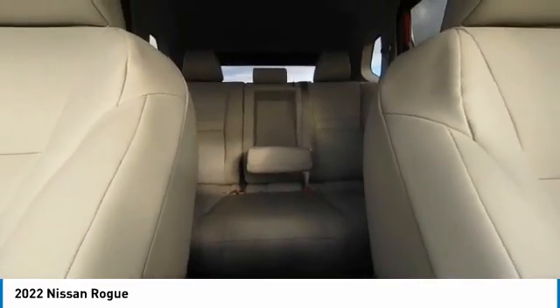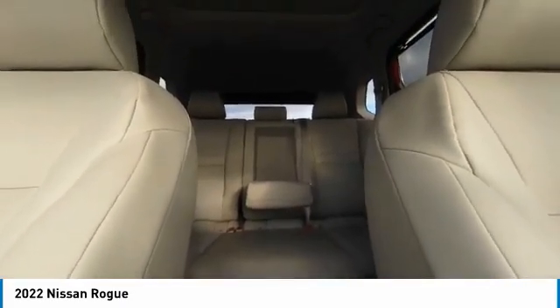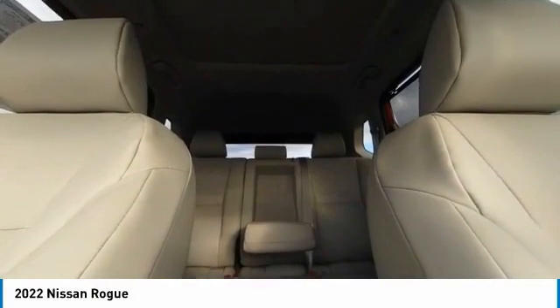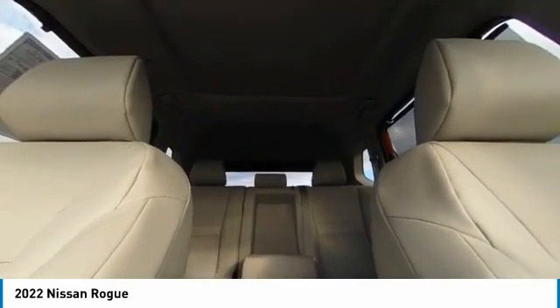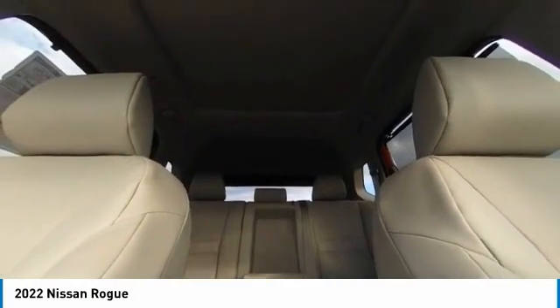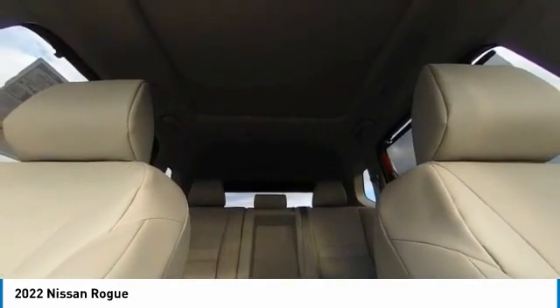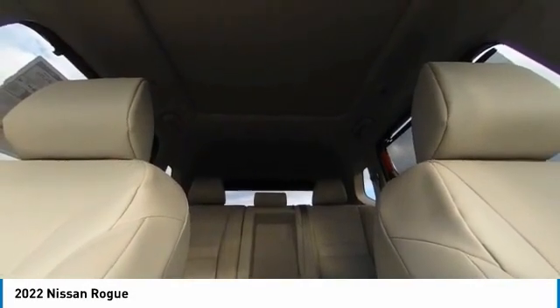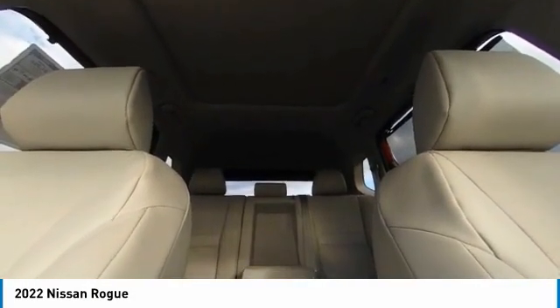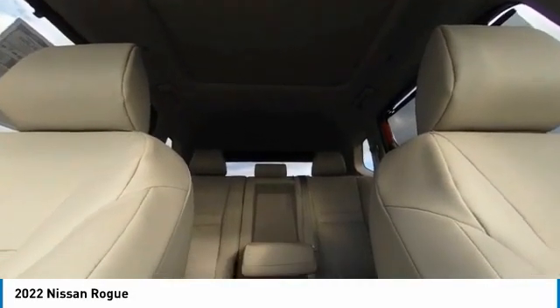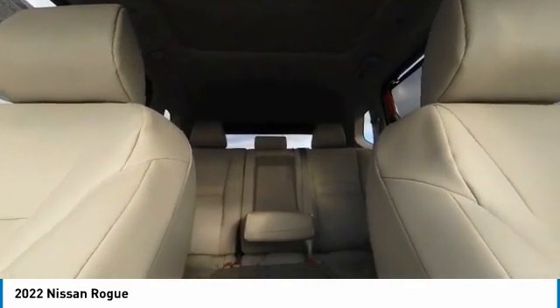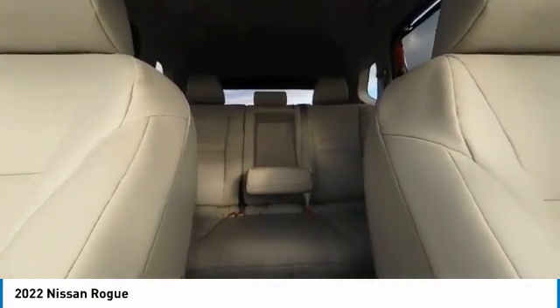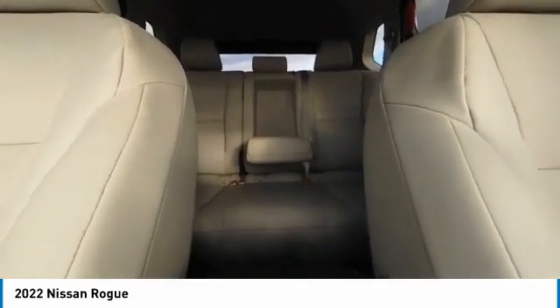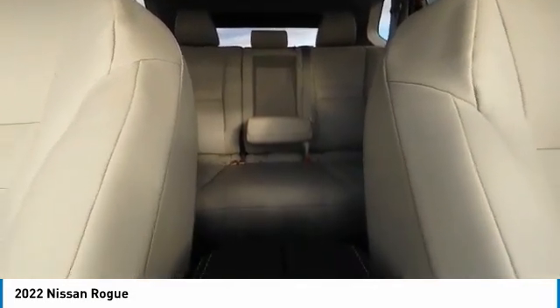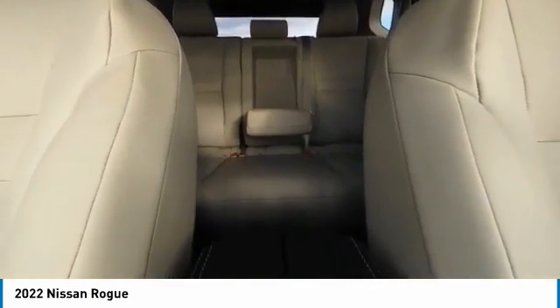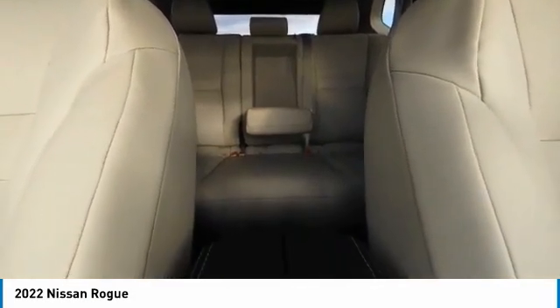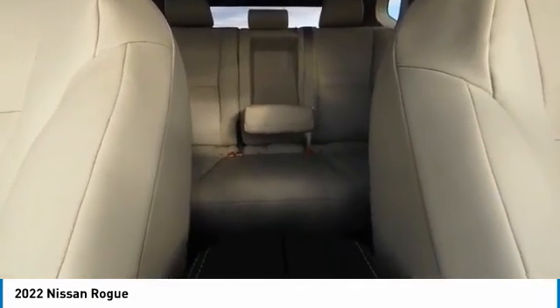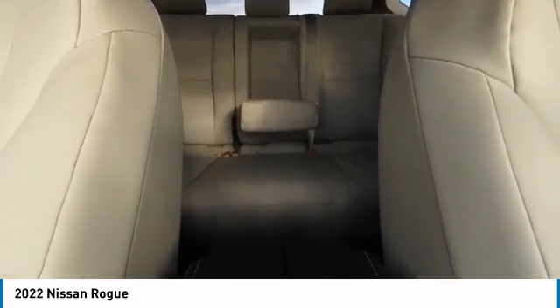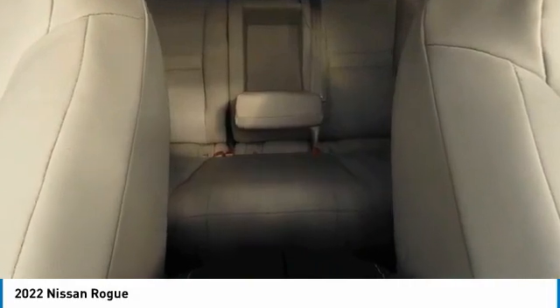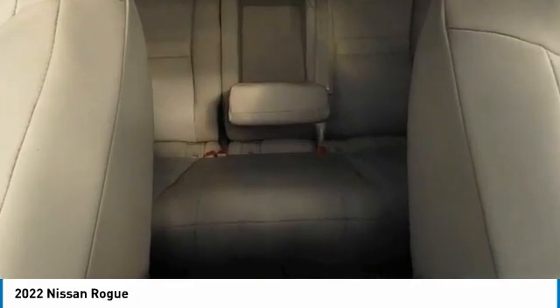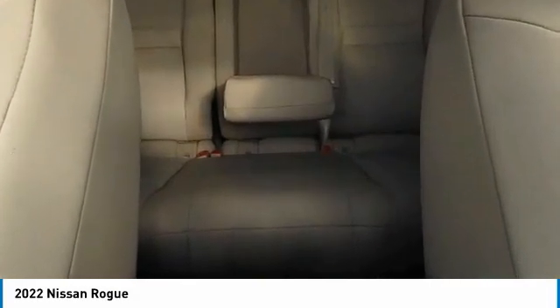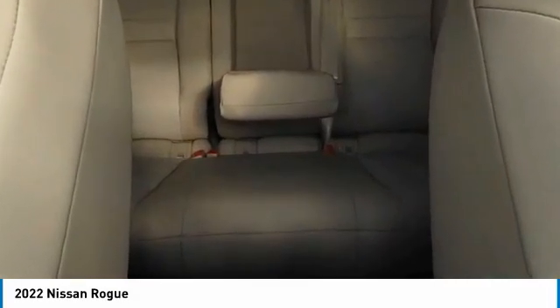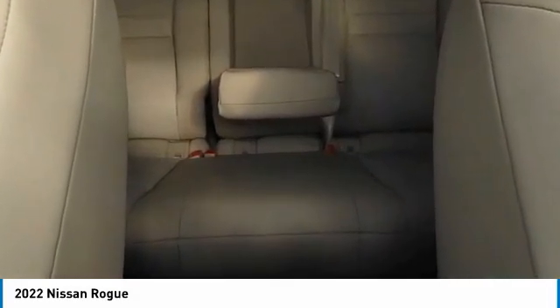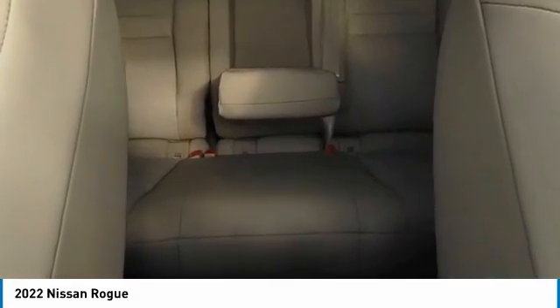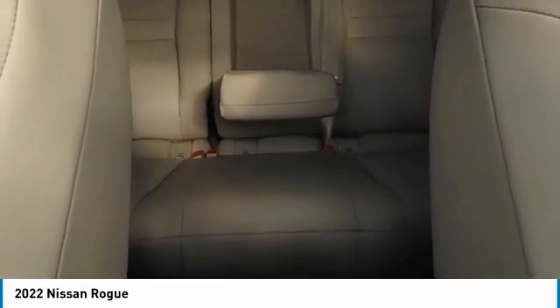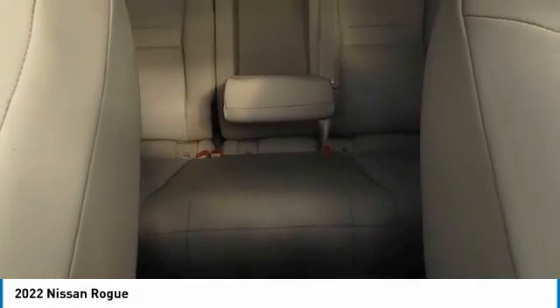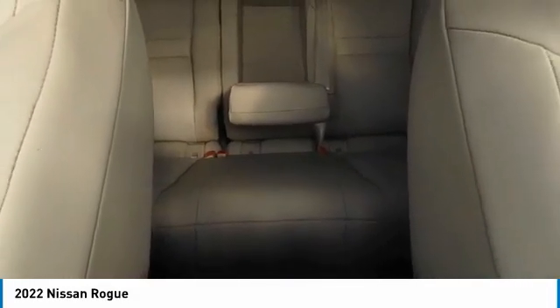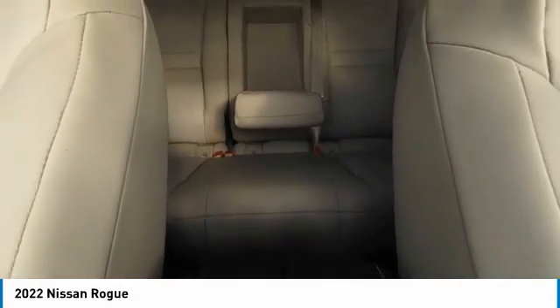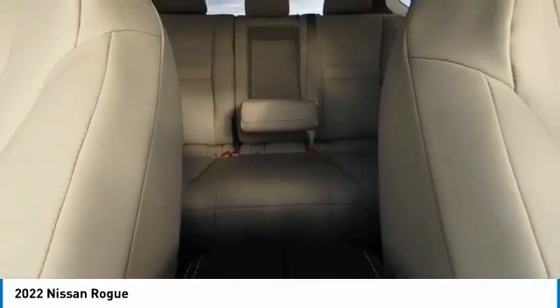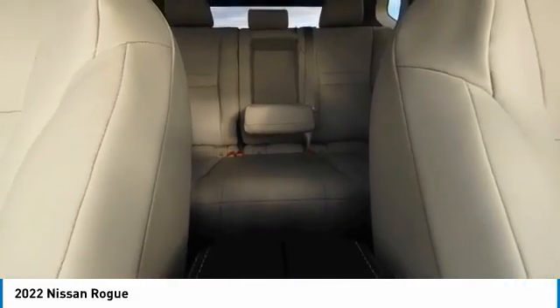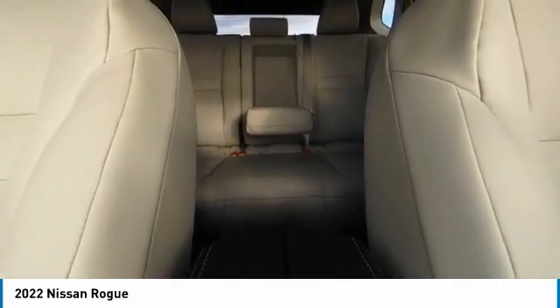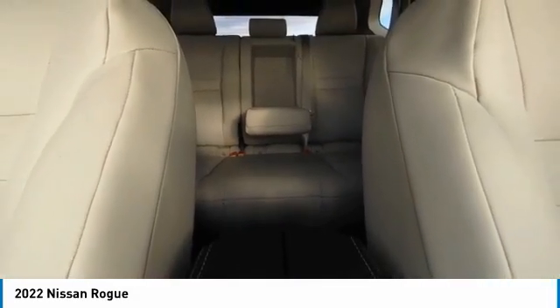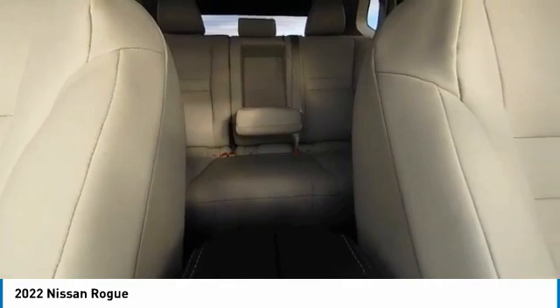heated mirrors, alloy wheels, power lift gate, brake assist, traction control, remote keyless entry, speed control, four-wheel disc brakes, integrated turn signal mirrors.